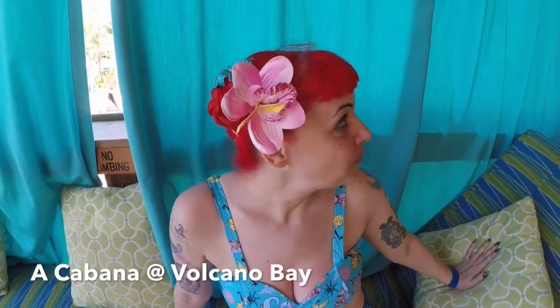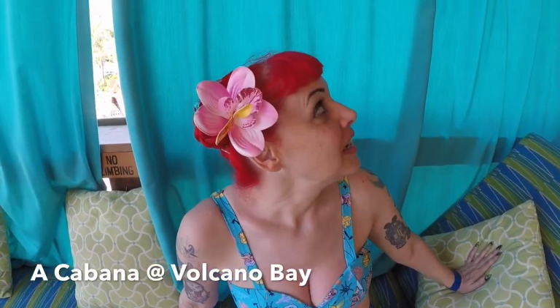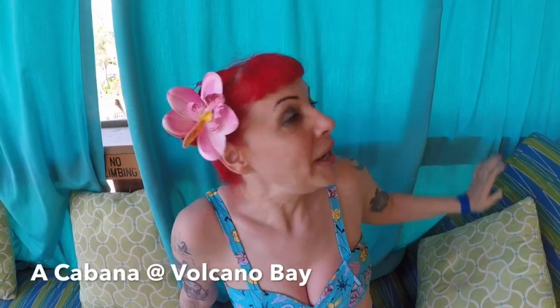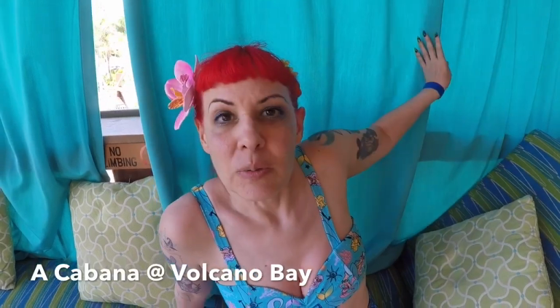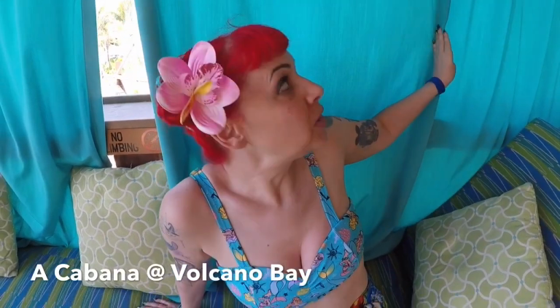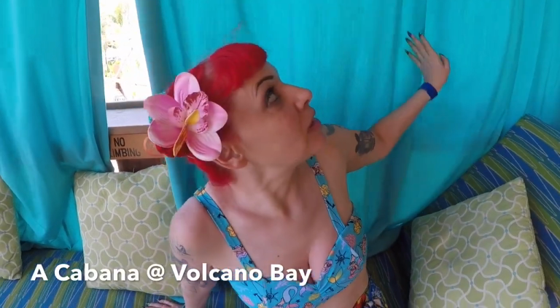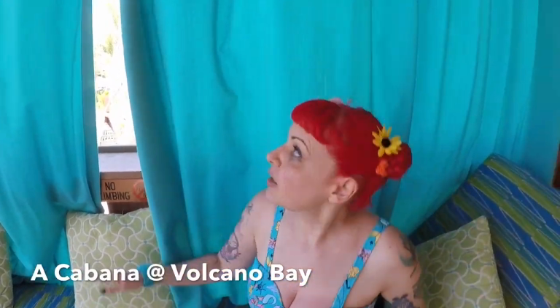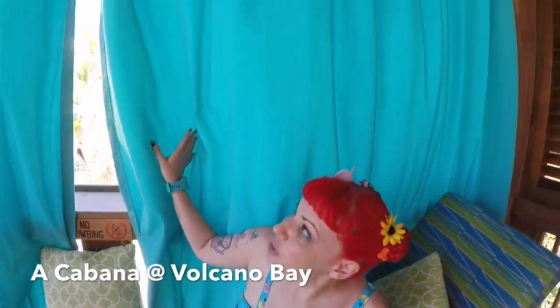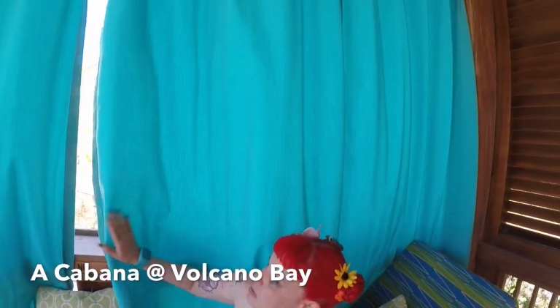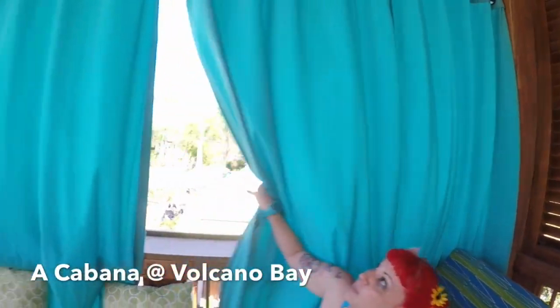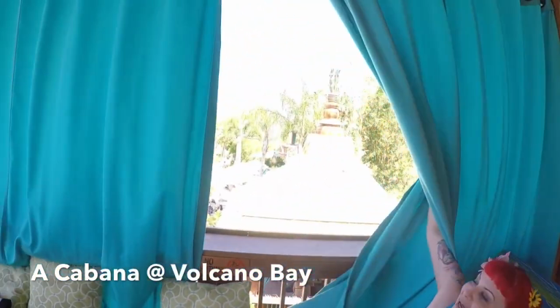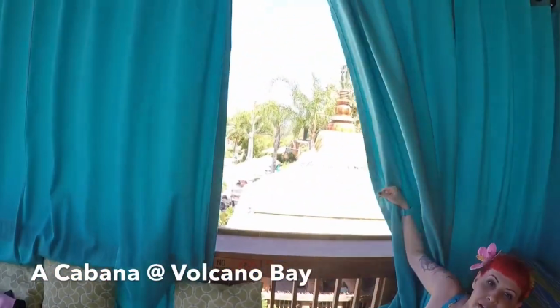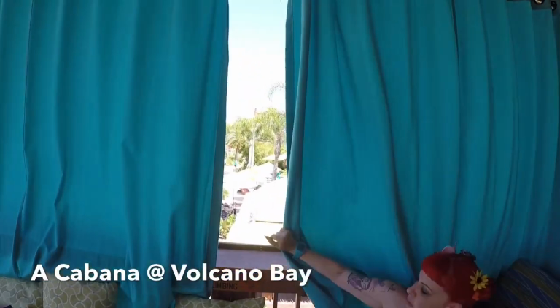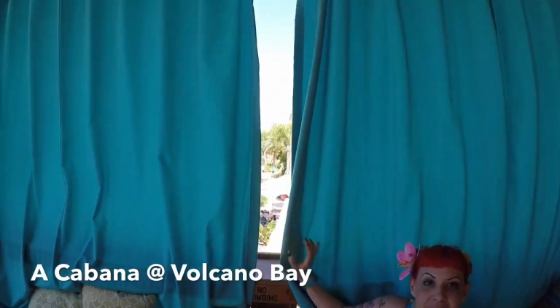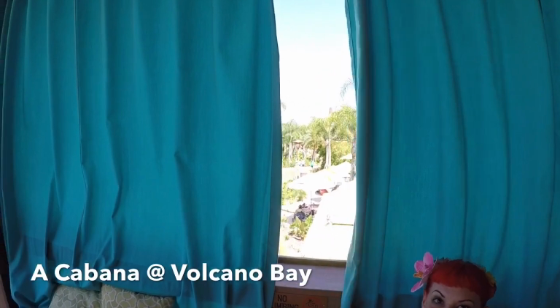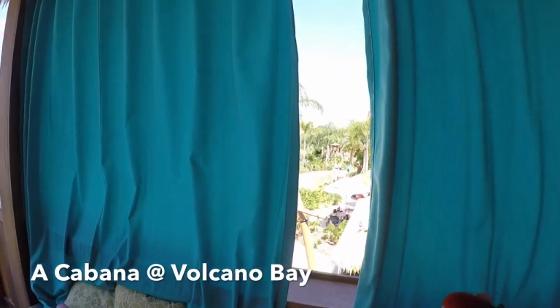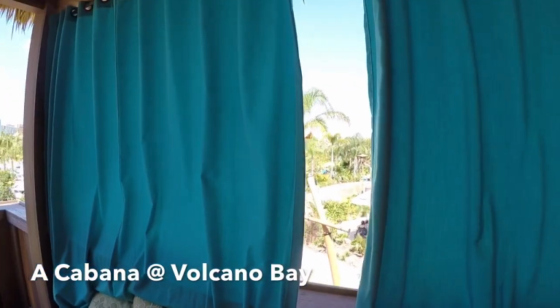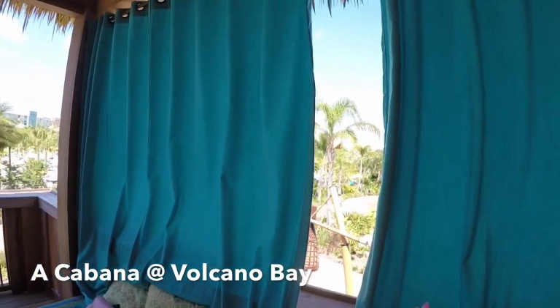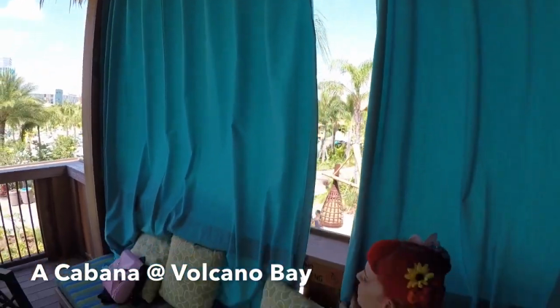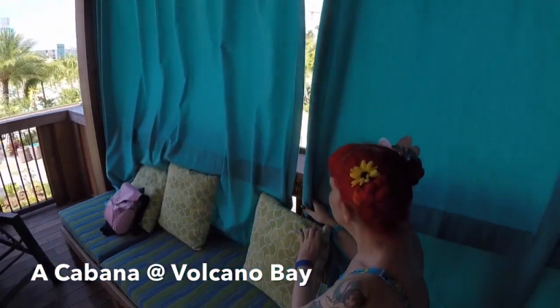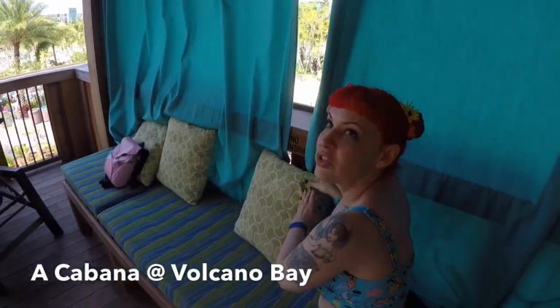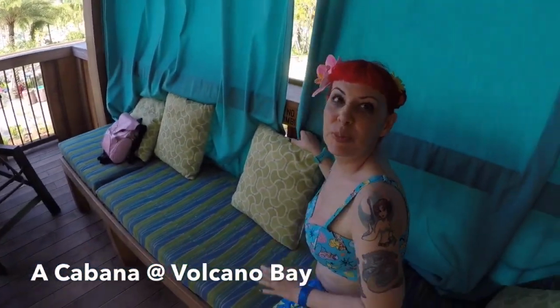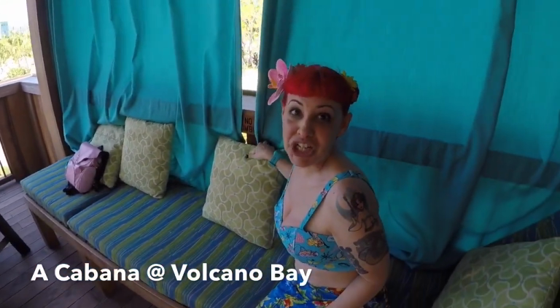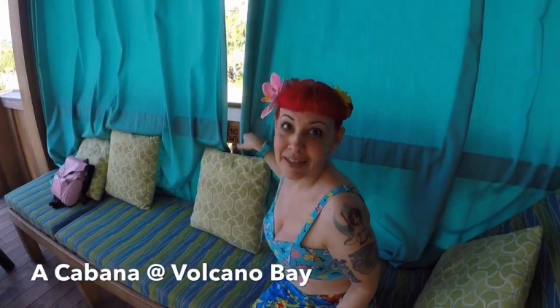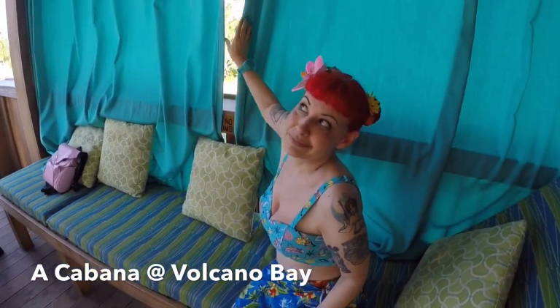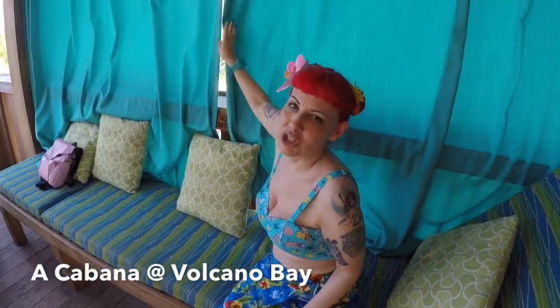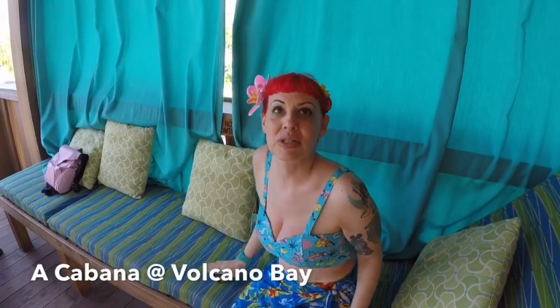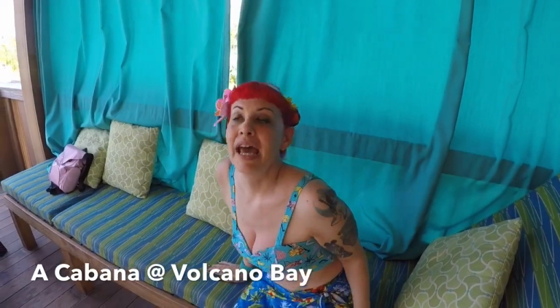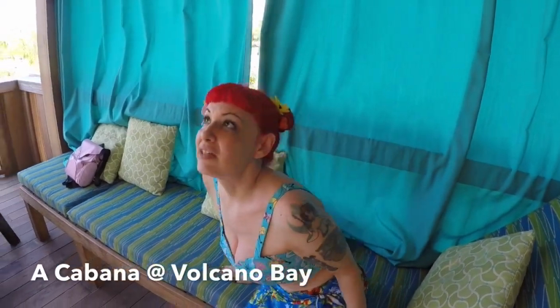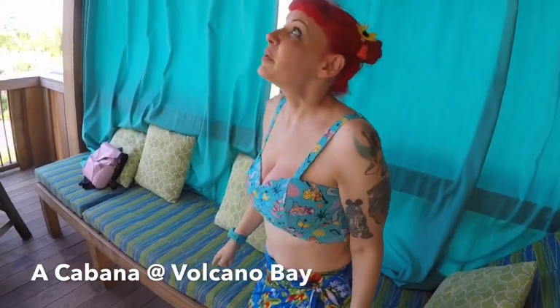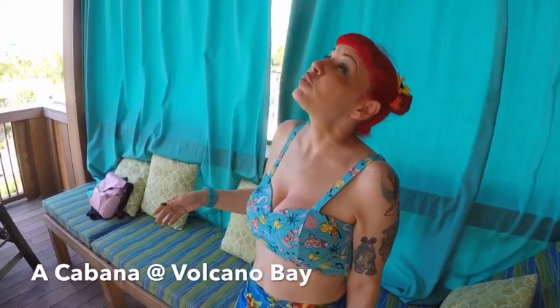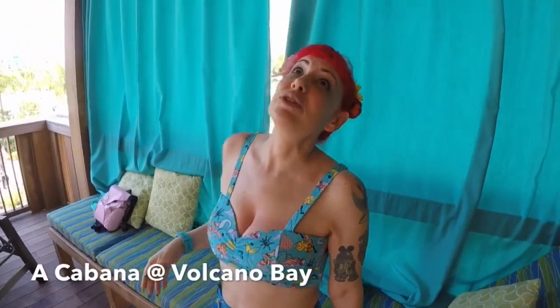We pulled the curtains back. But it is a hot day, and it really does help to put the shades closed. And it's really beautiful.